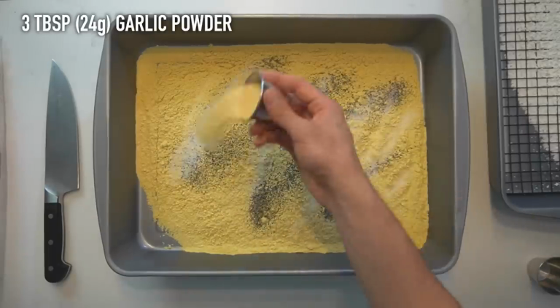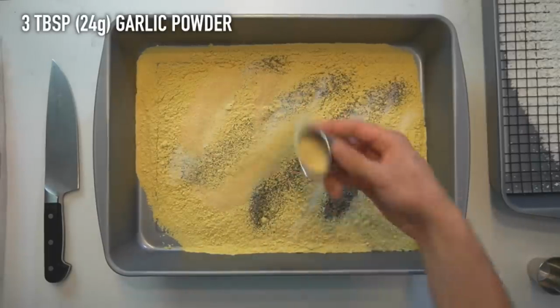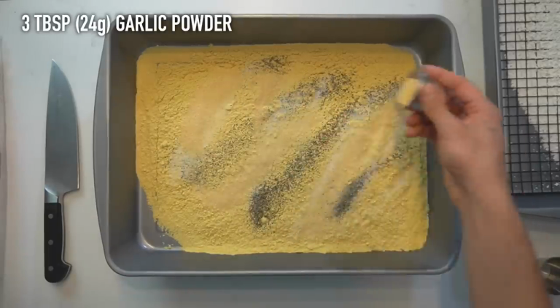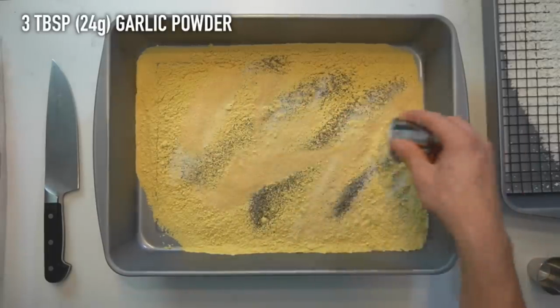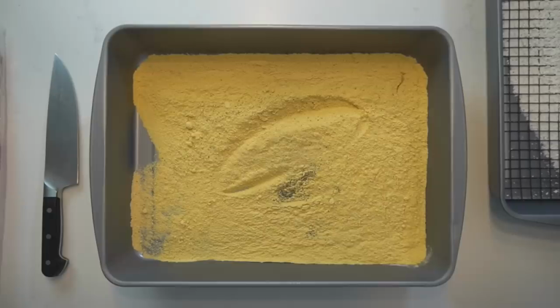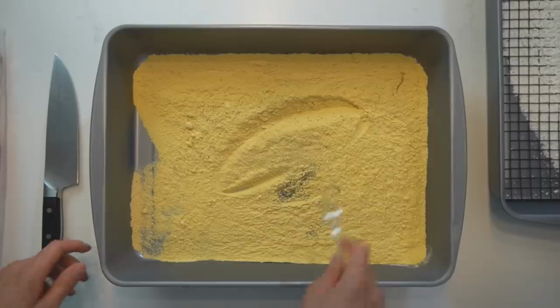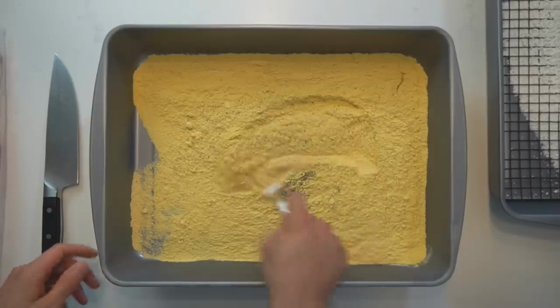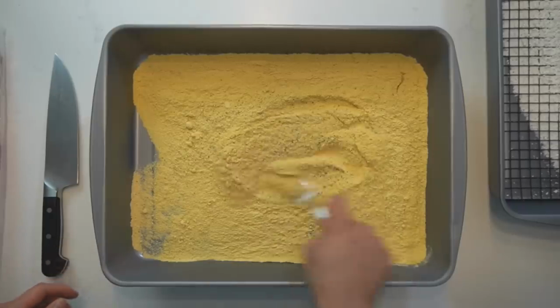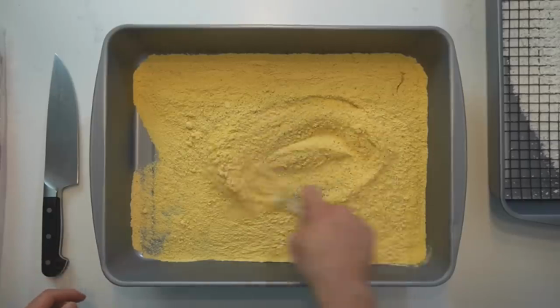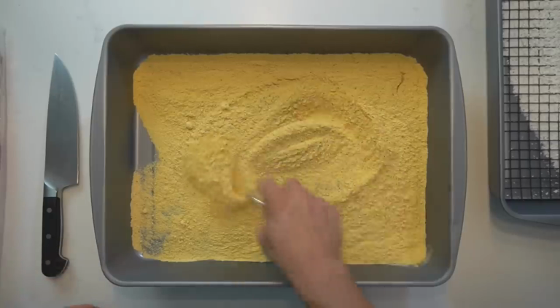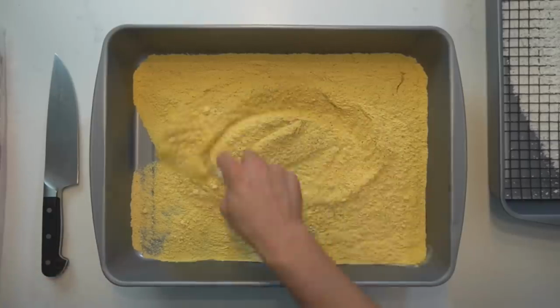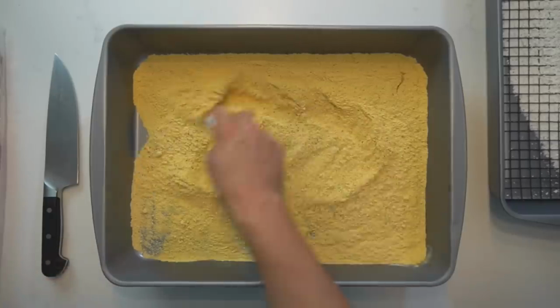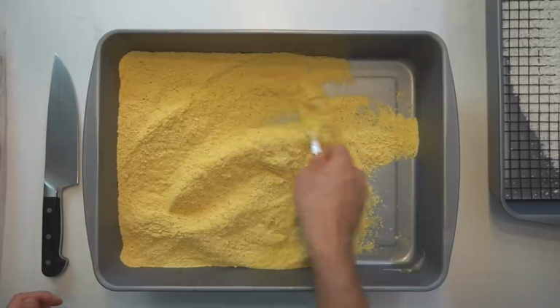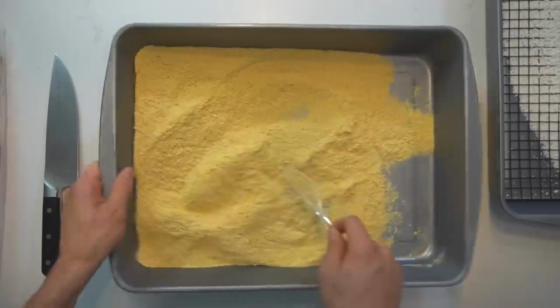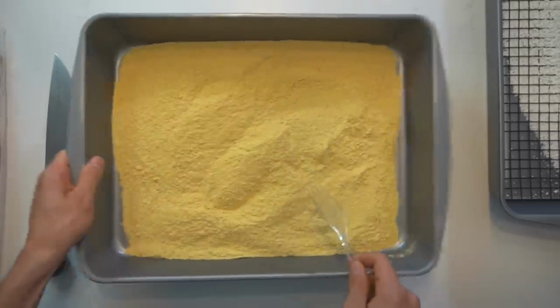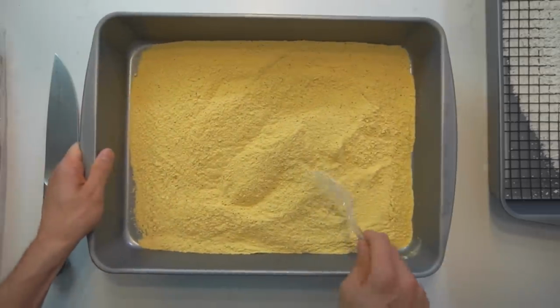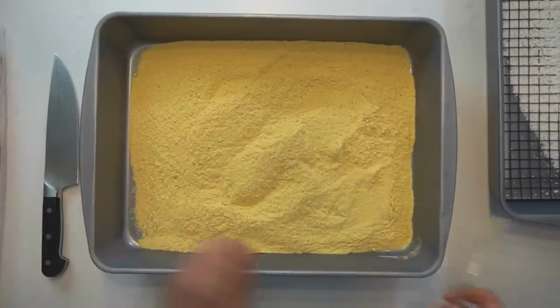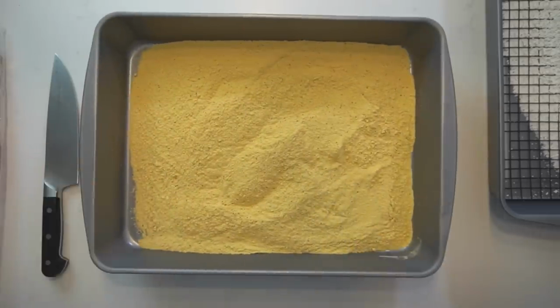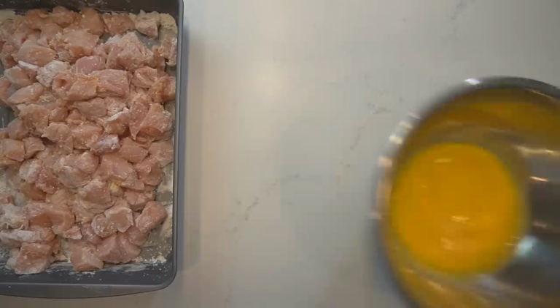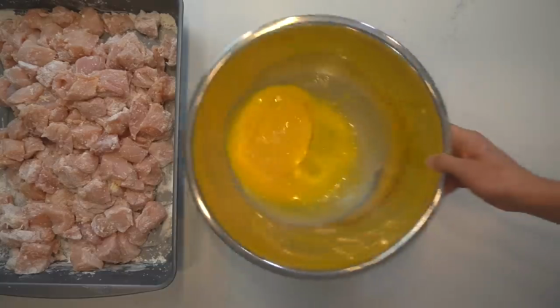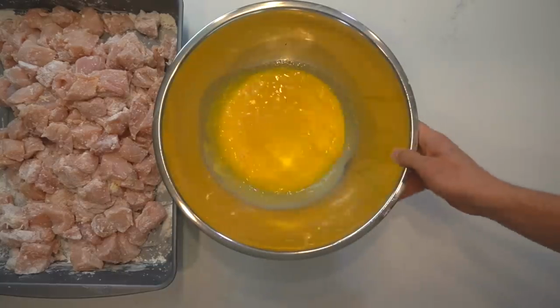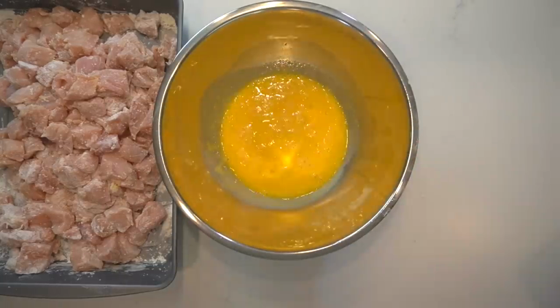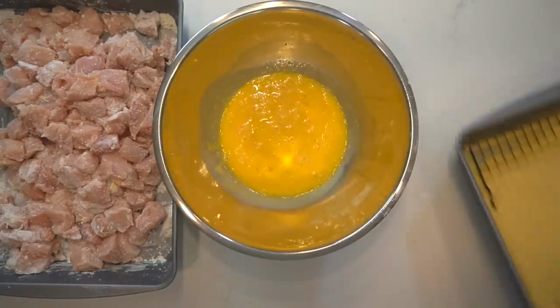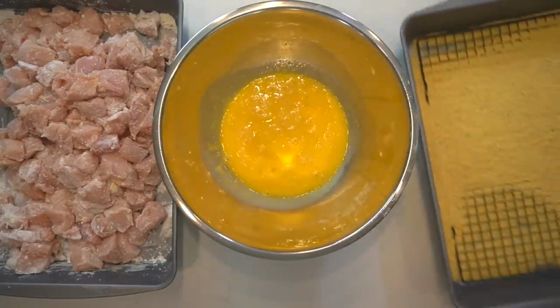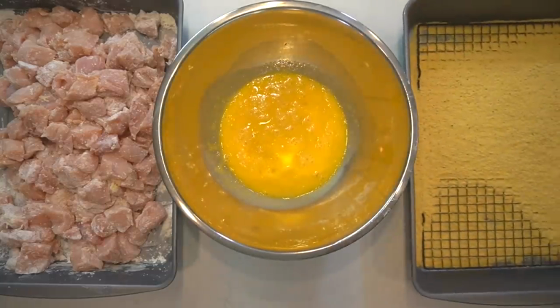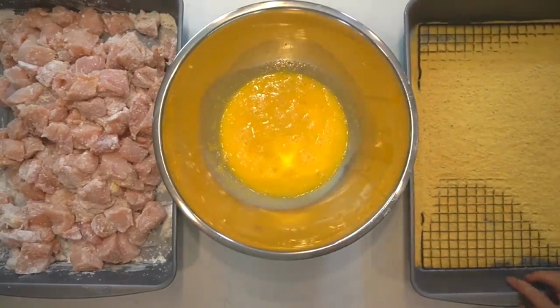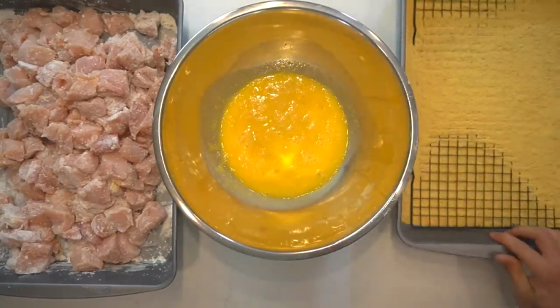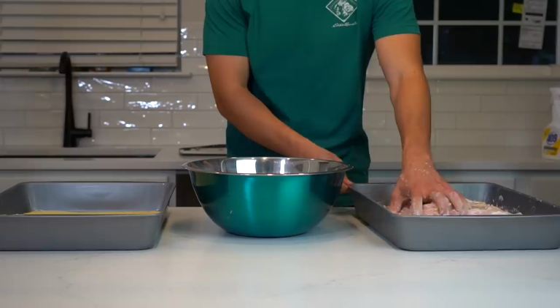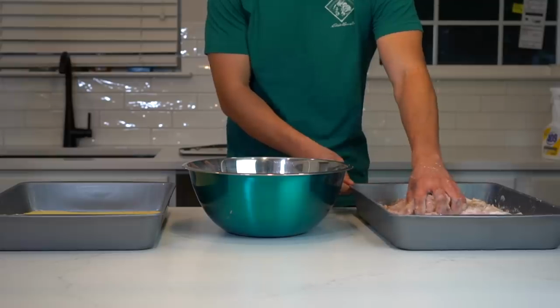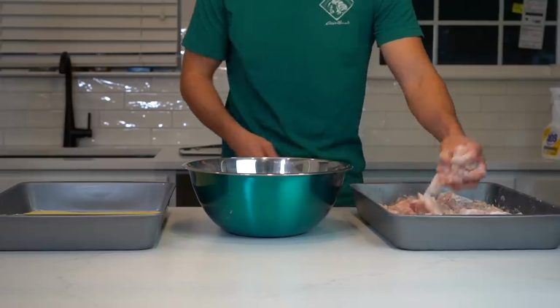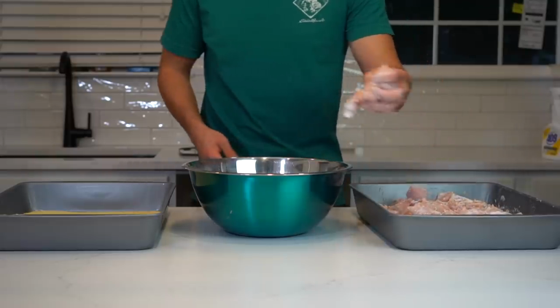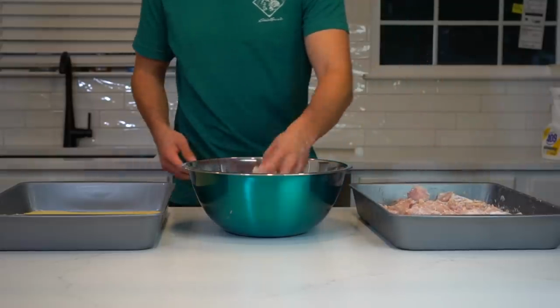Add 3 tablespoons or 24 grams of garlic powder into a large dish. Stir this until it is evenly distributed. Set up your breading station with your cornstarch coated chicken, the bowl of eggs, and a large shallow dish of the breading.